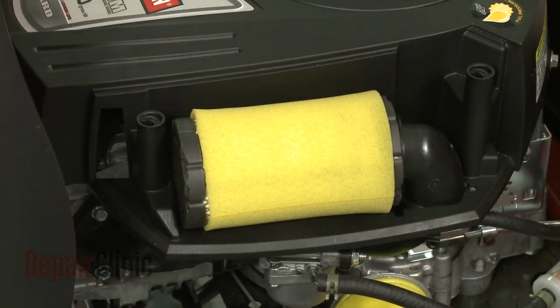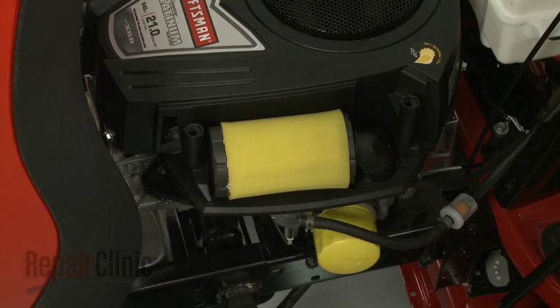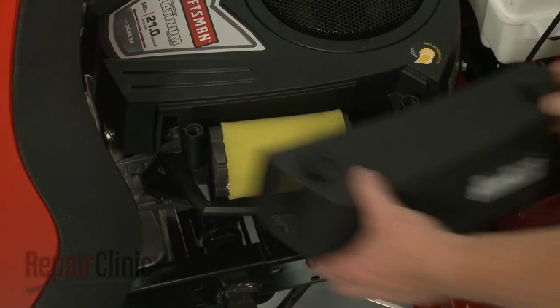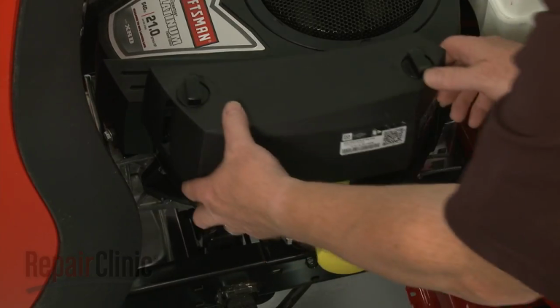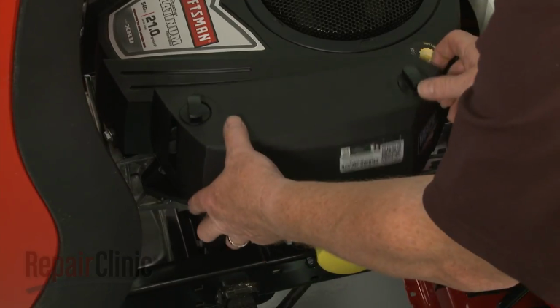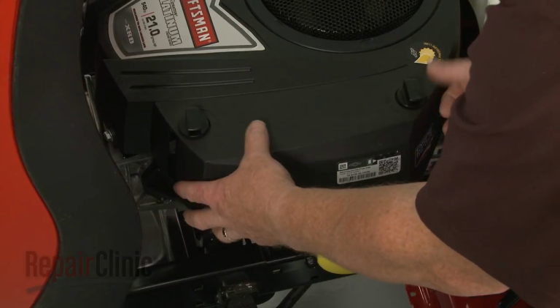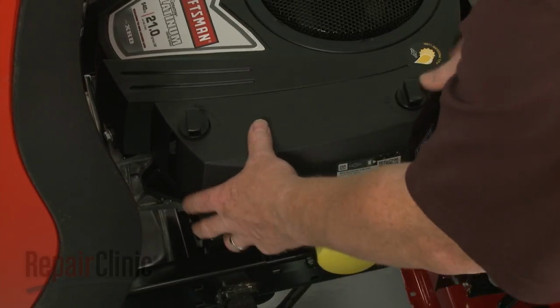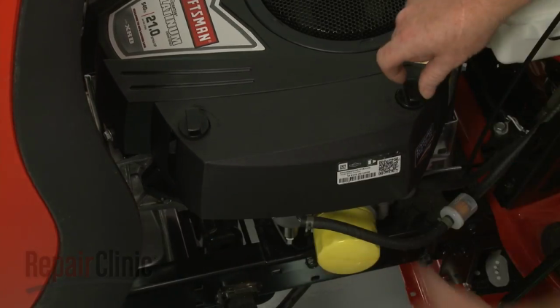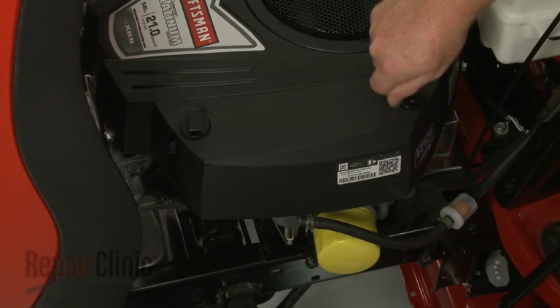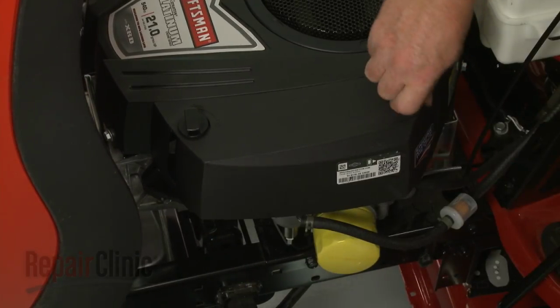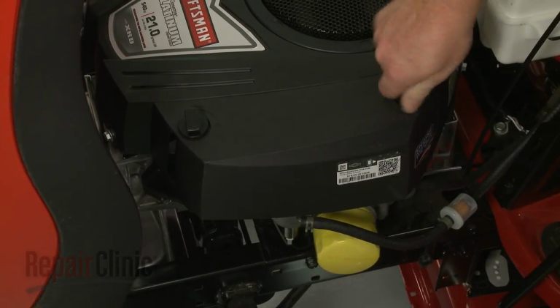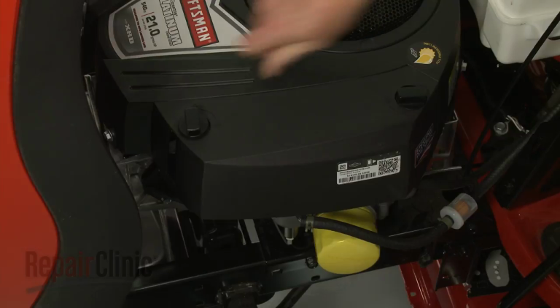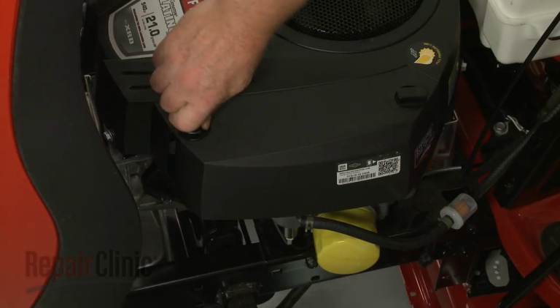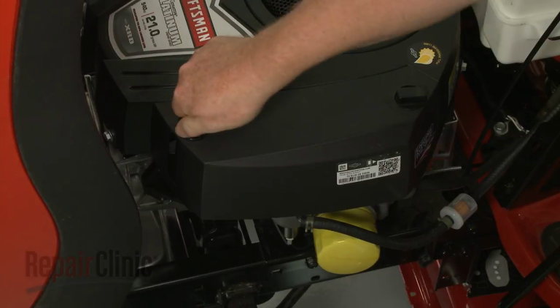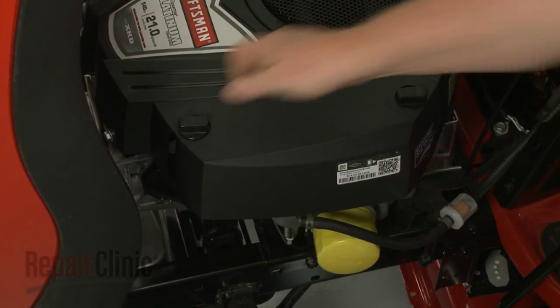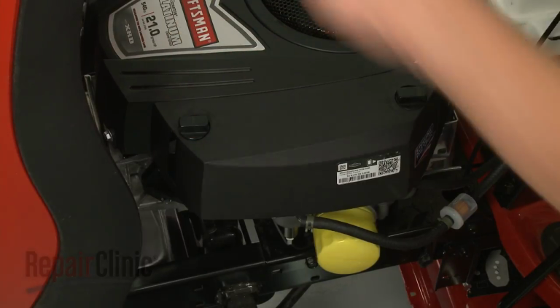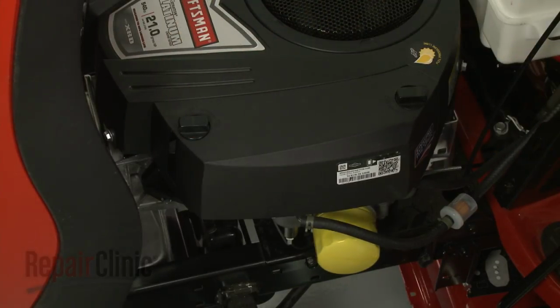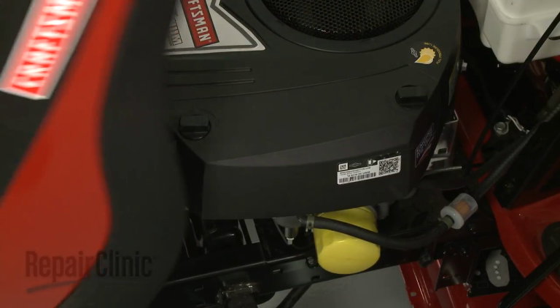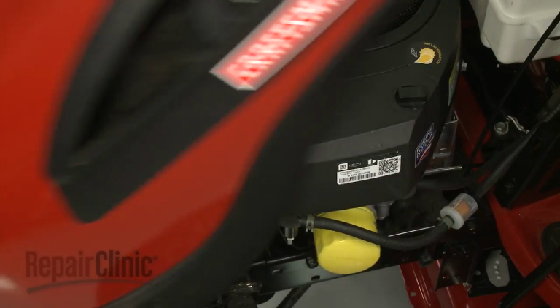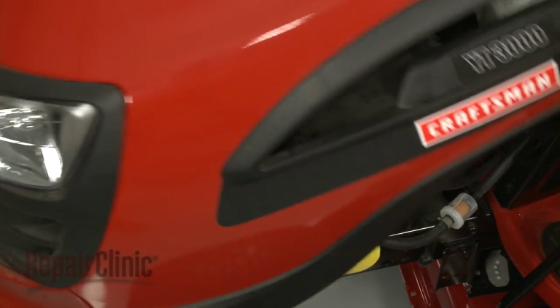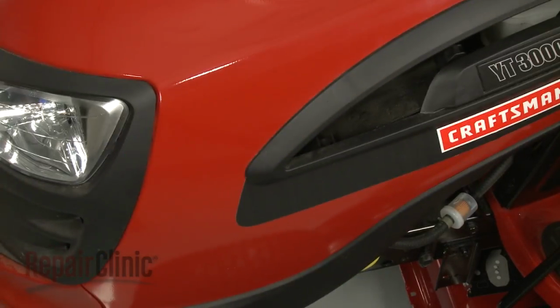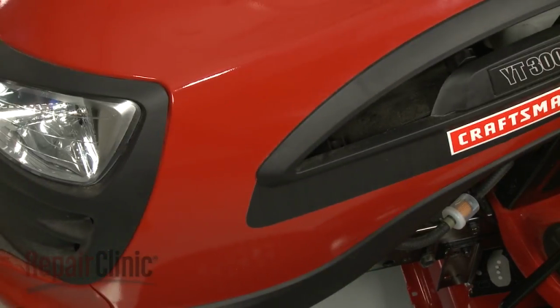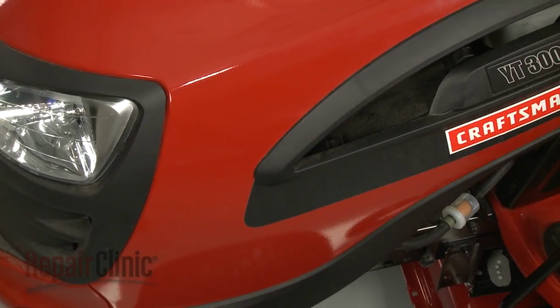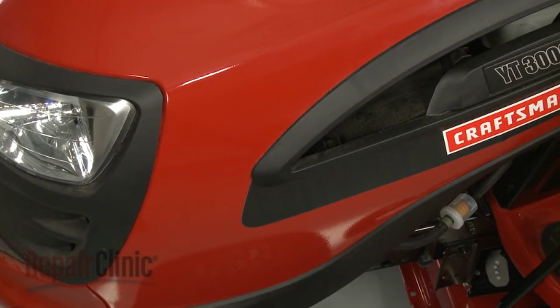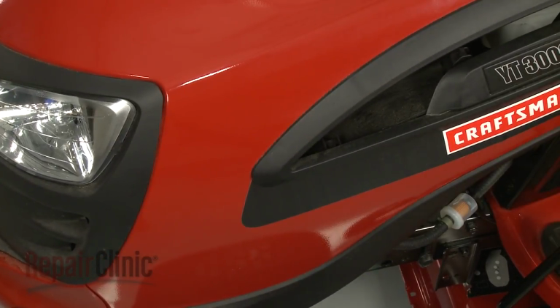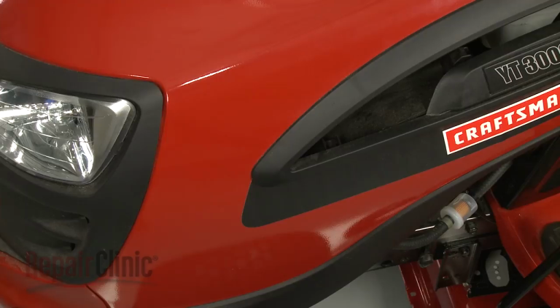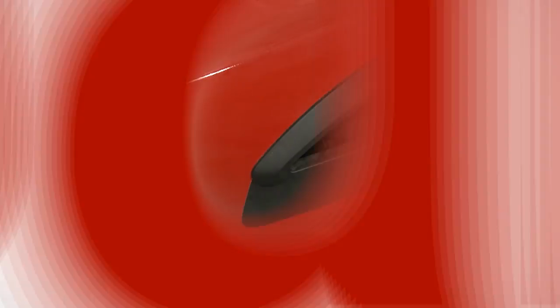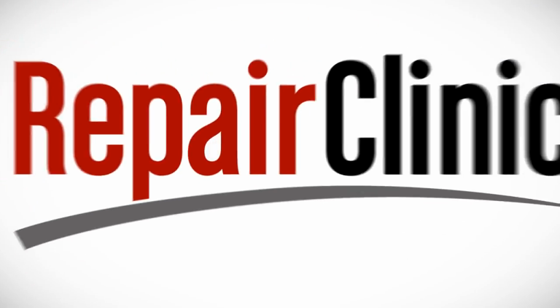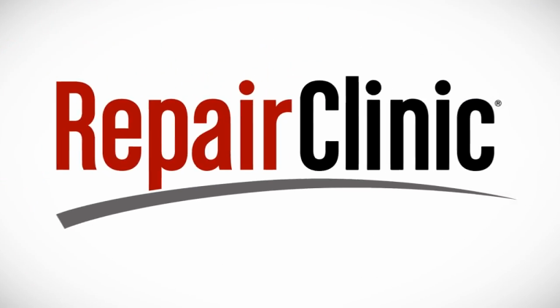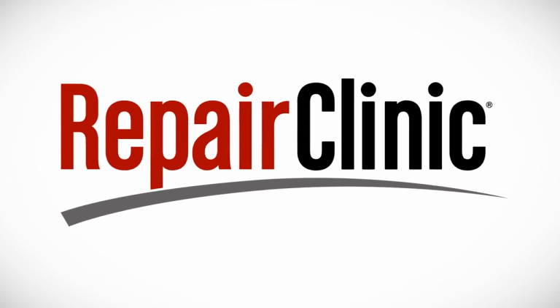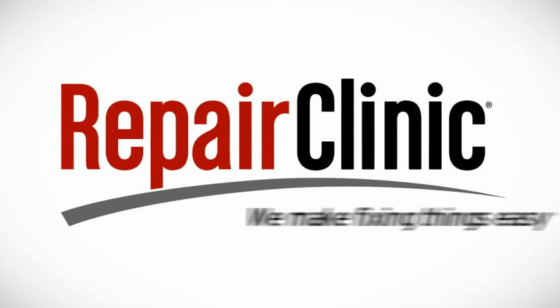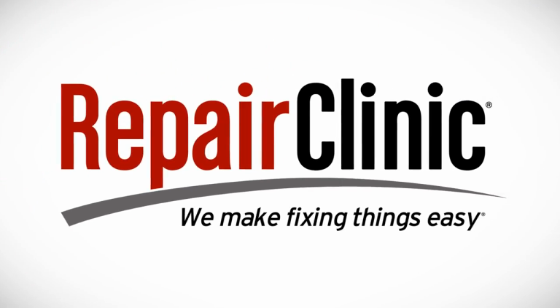Realign the cover. Rotate the retaining knobs clockwise to secure. Then lower the hood or replace the engine cover.